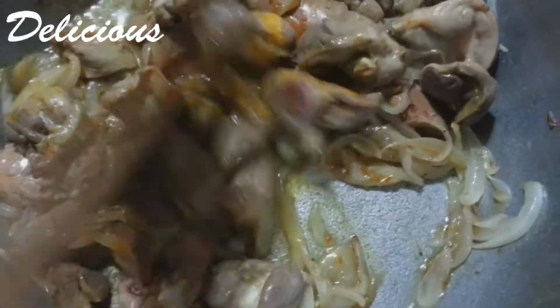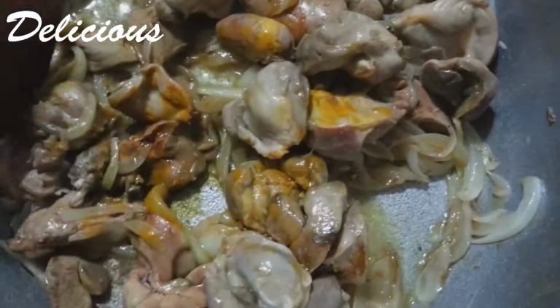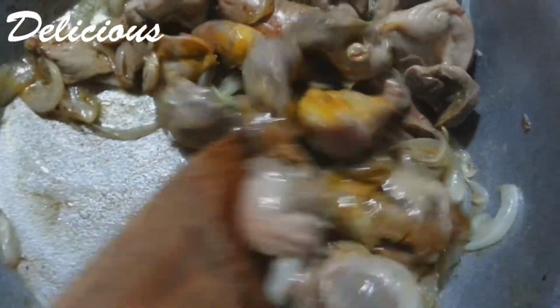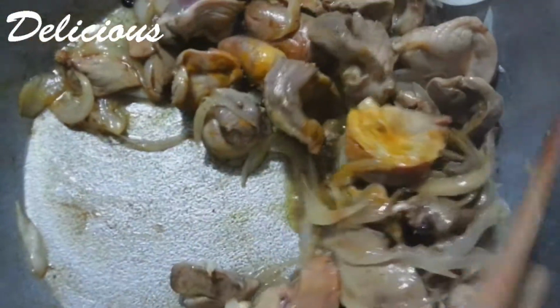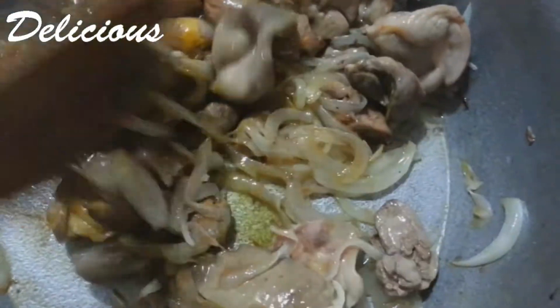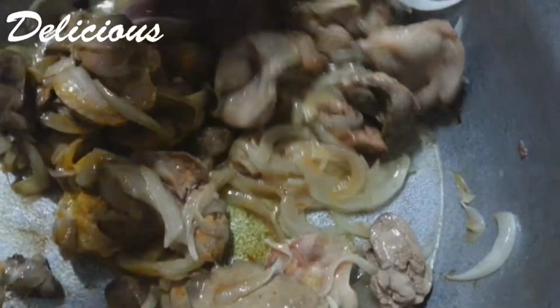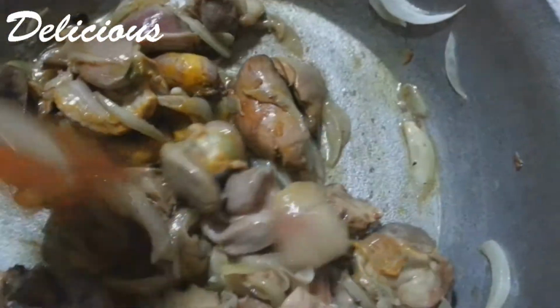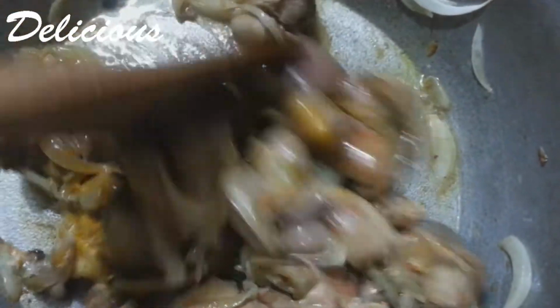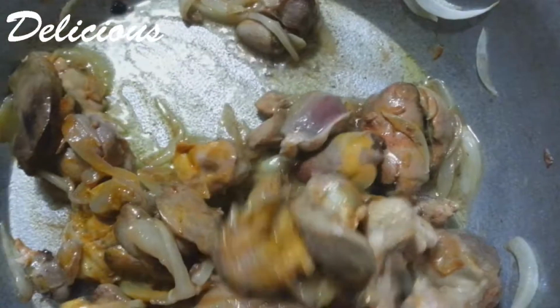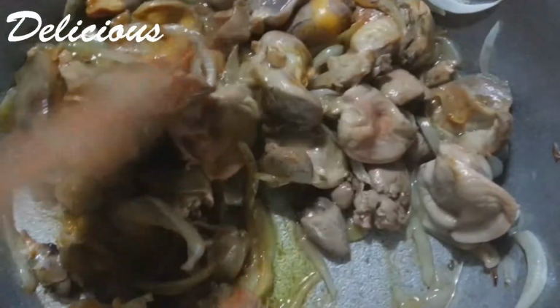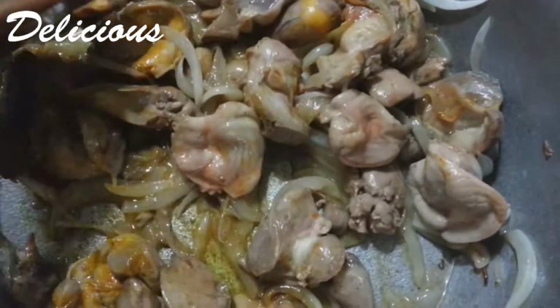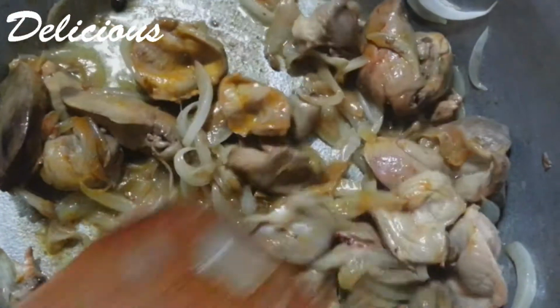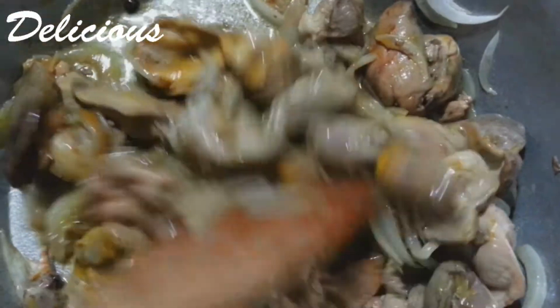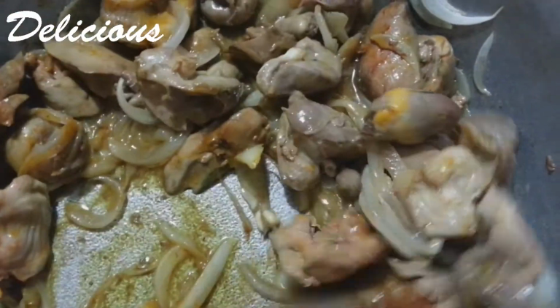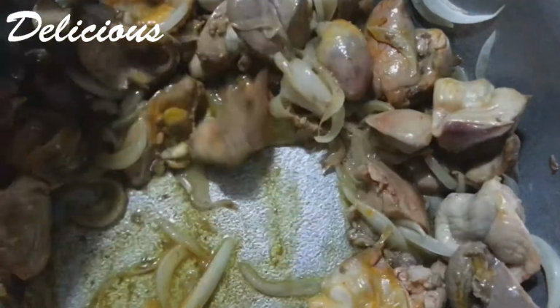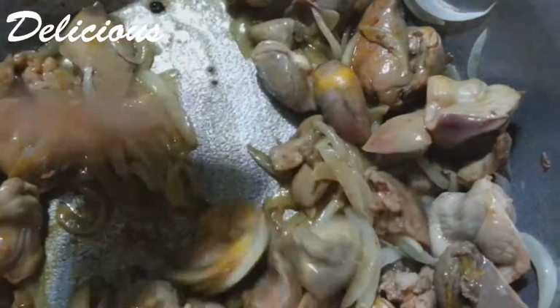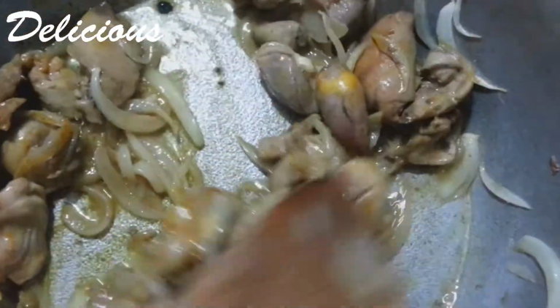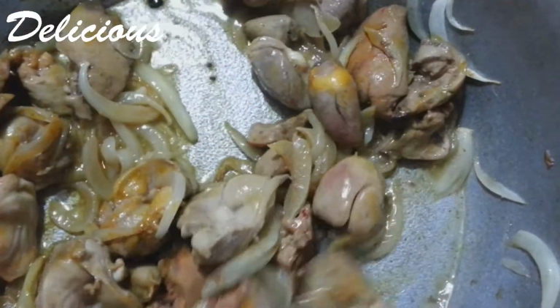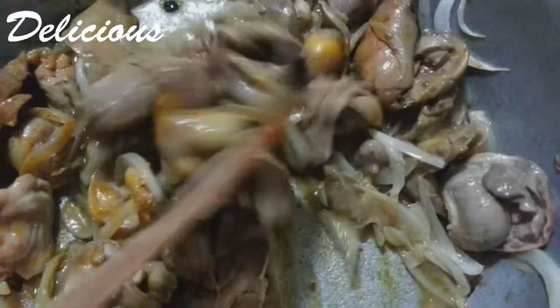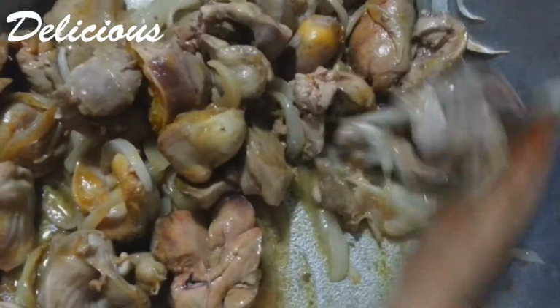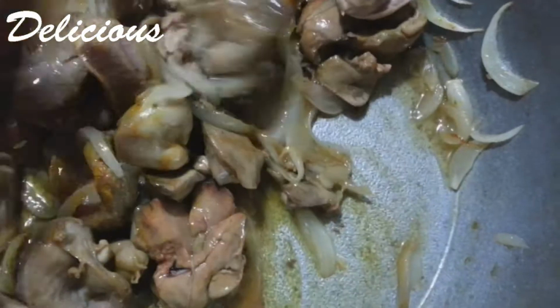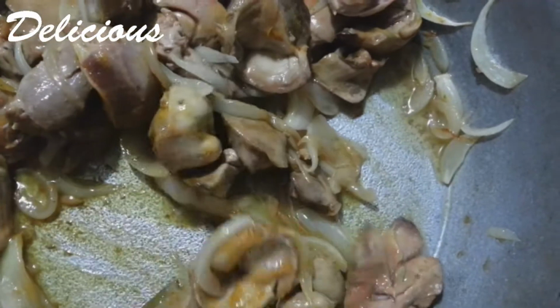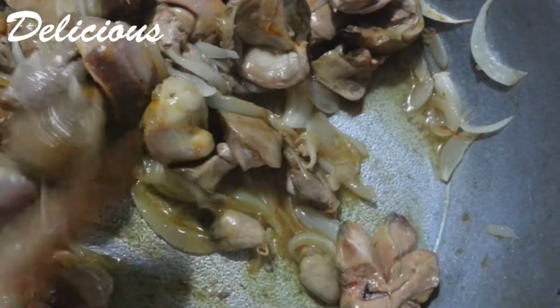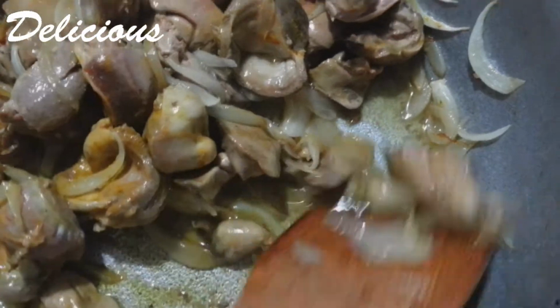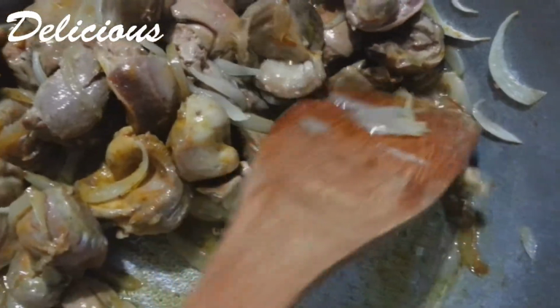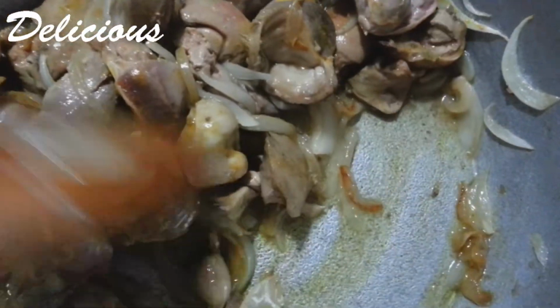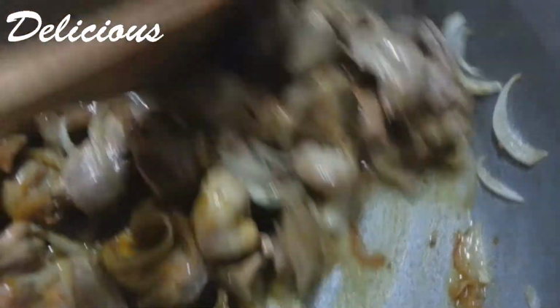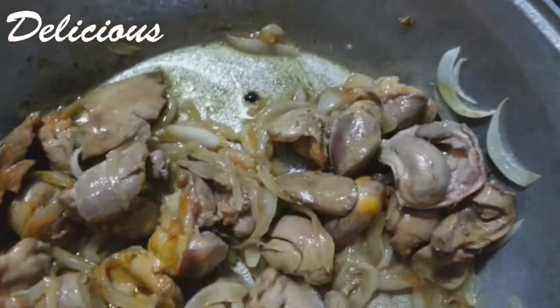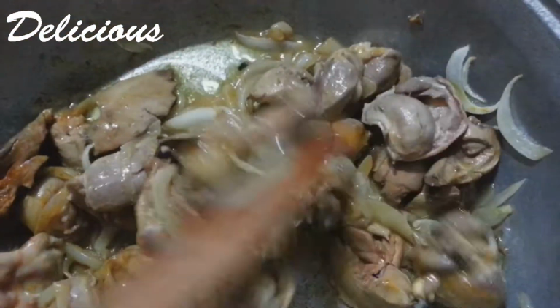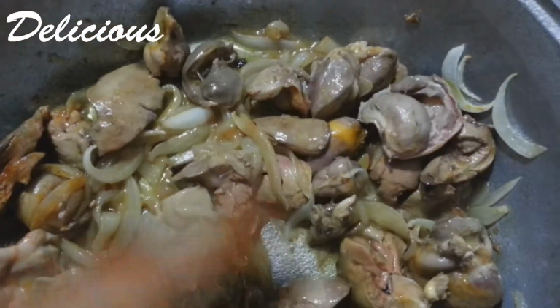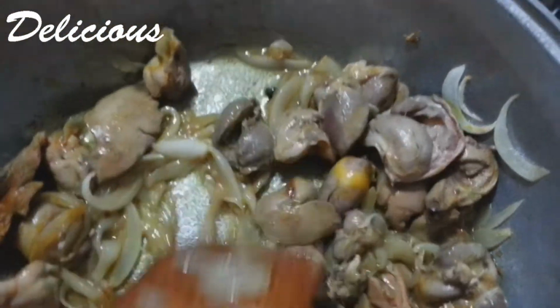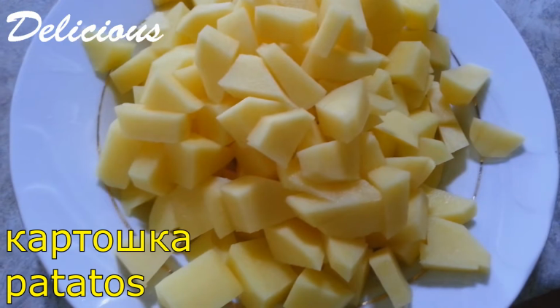1 minute, 2 minutes, 1 minute, 3 minutes, 2 minutes, 3 minutes, 1 minute.